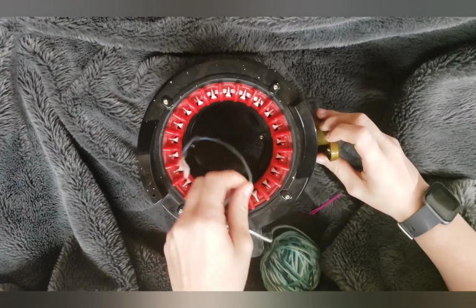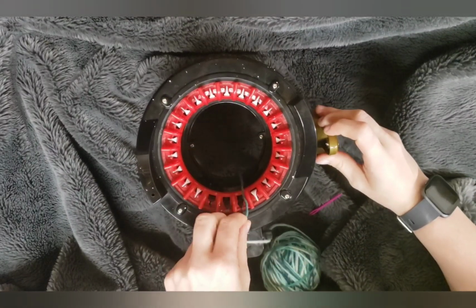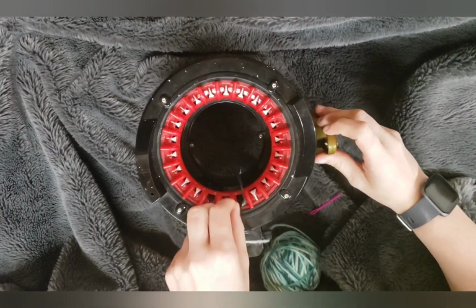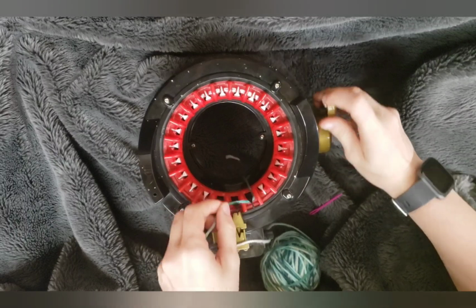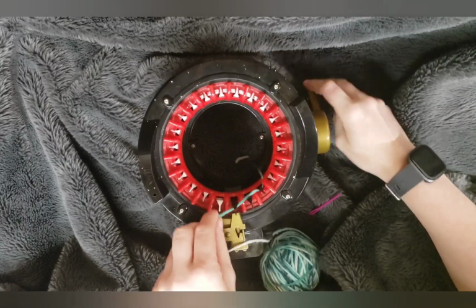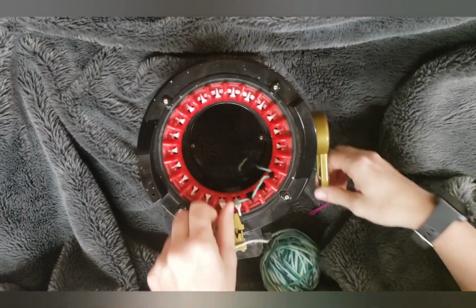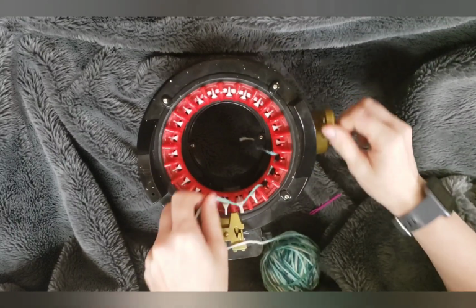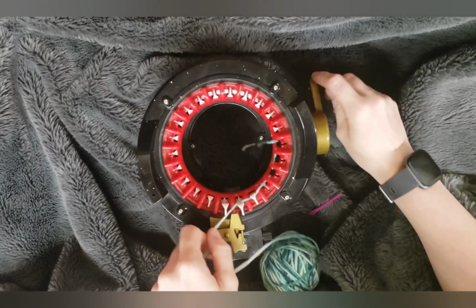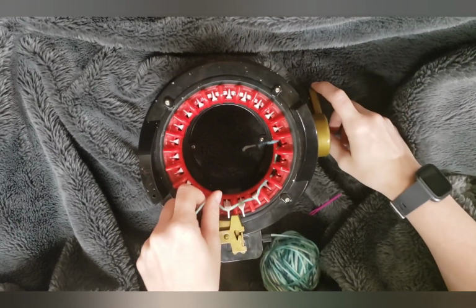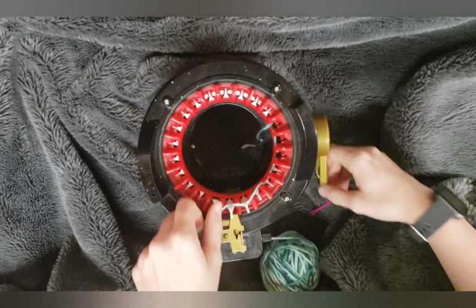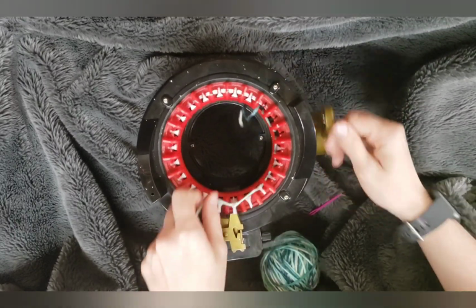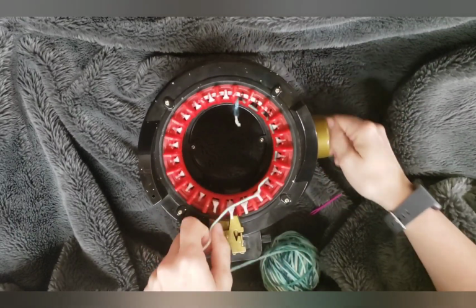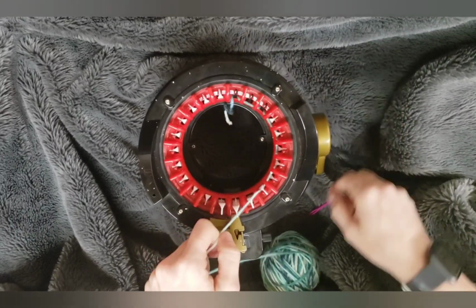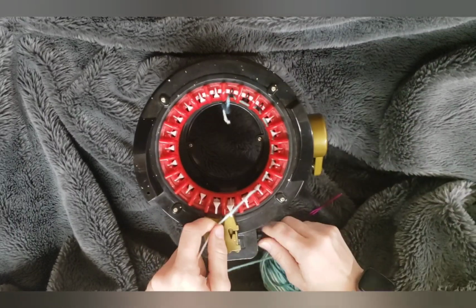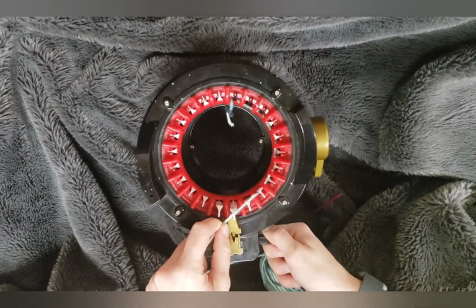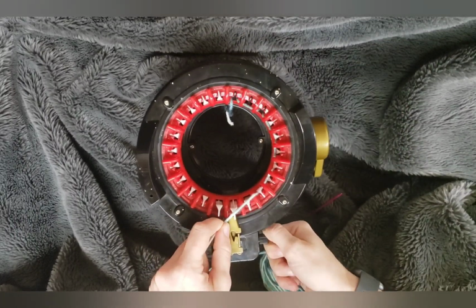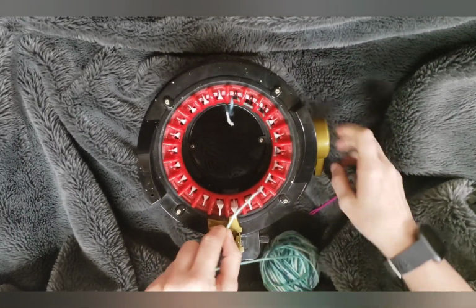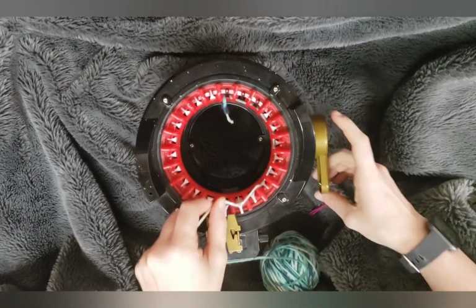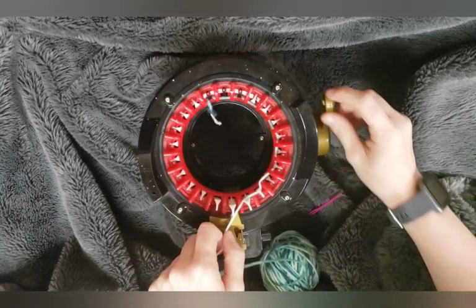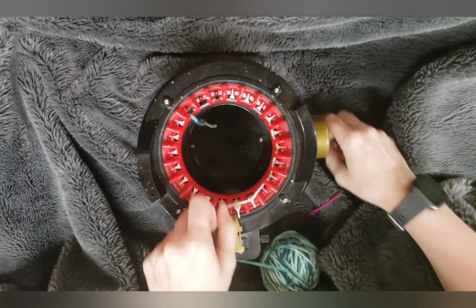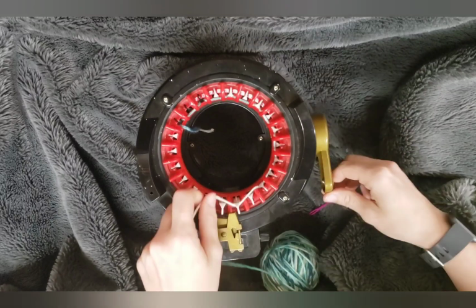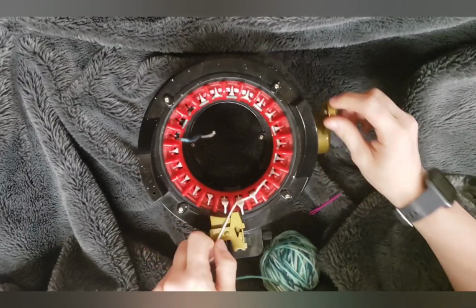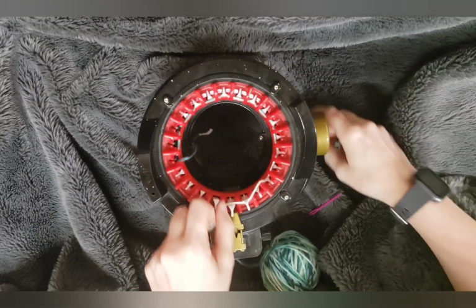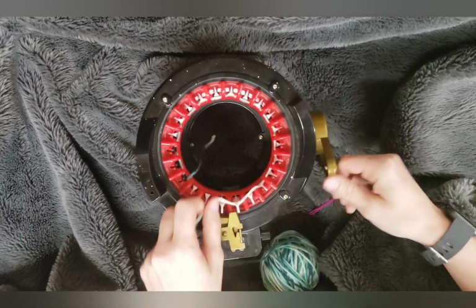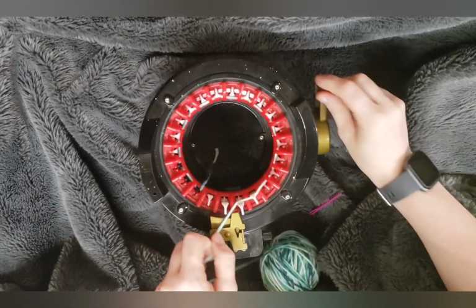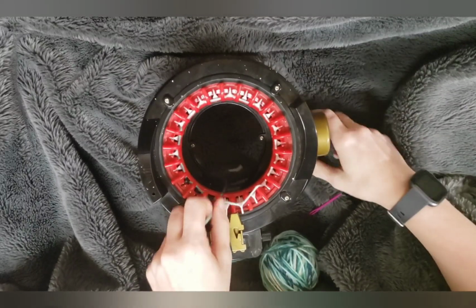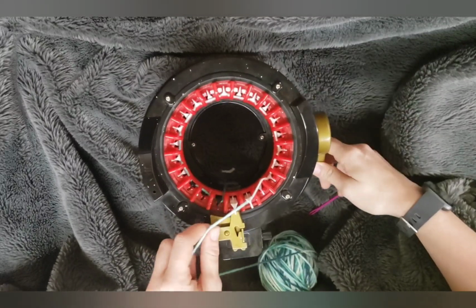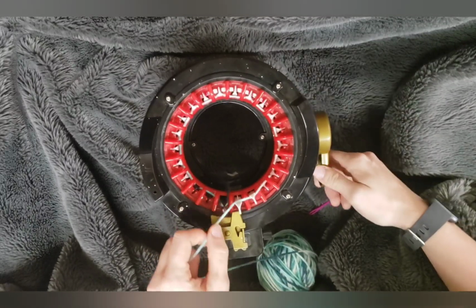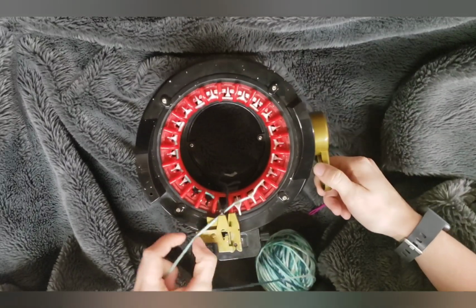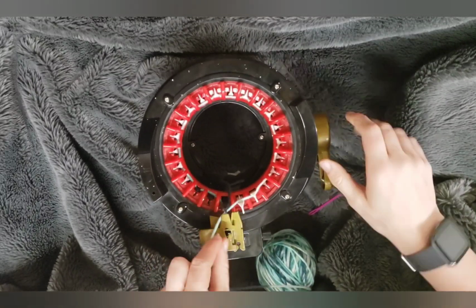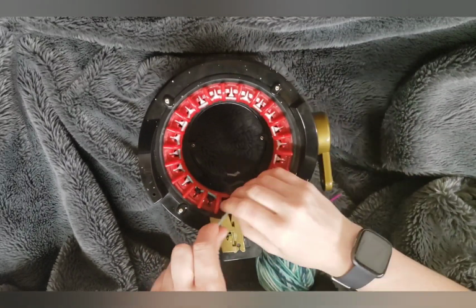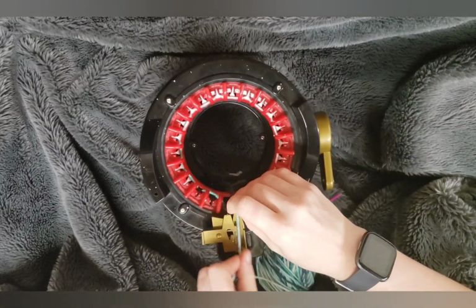First you're going to grab your 22 pin machine and cast on like normal, and then you're going to knit 20 rows.